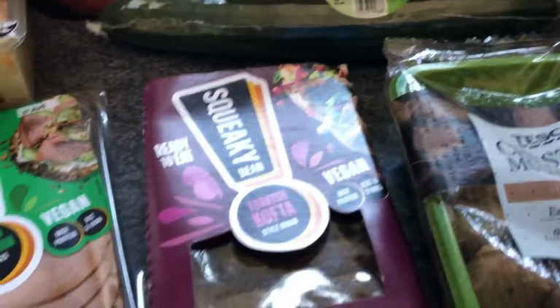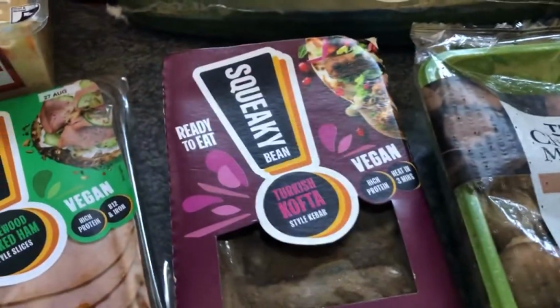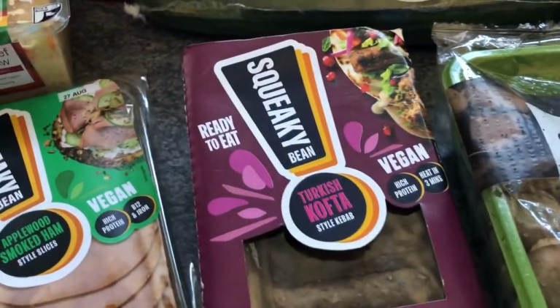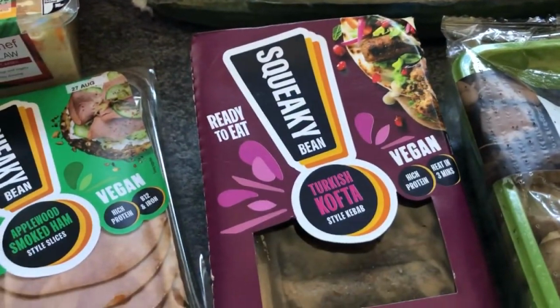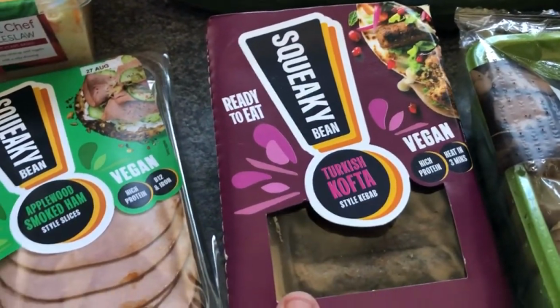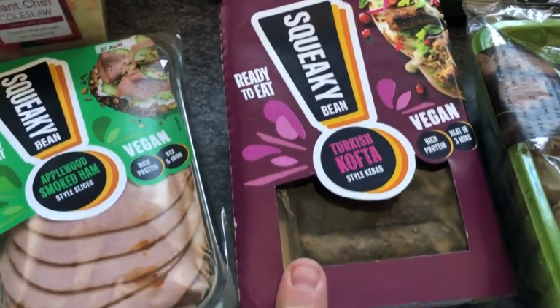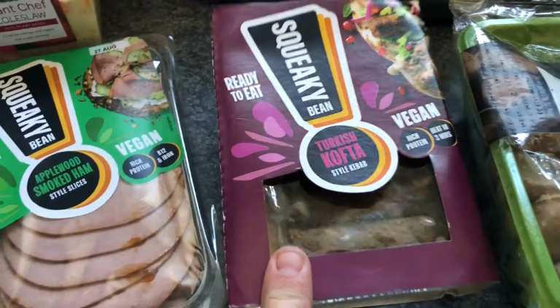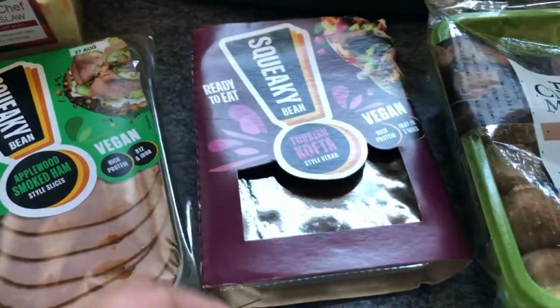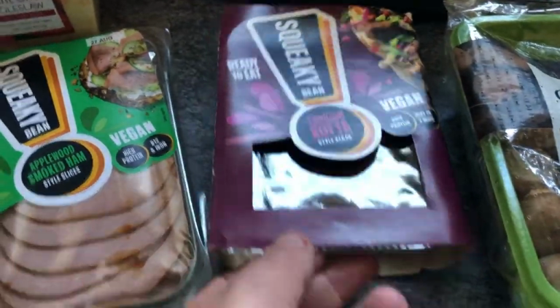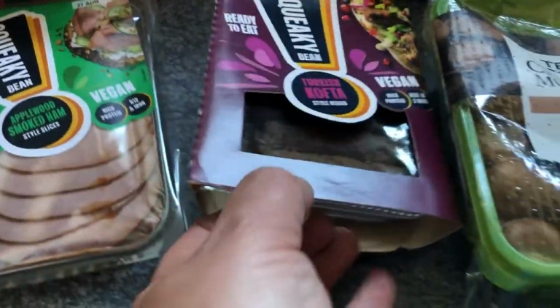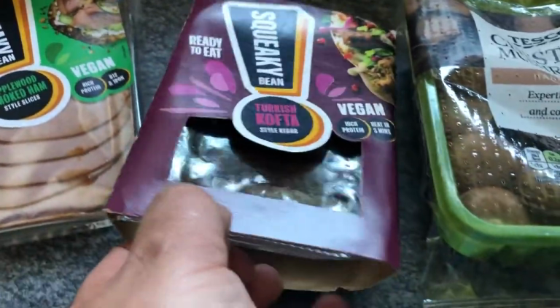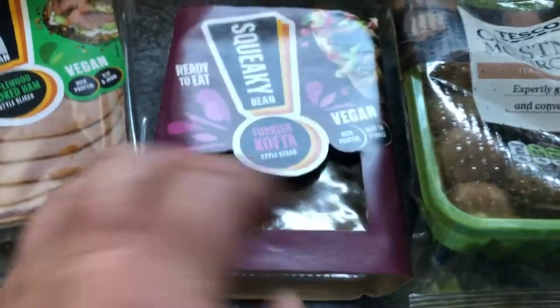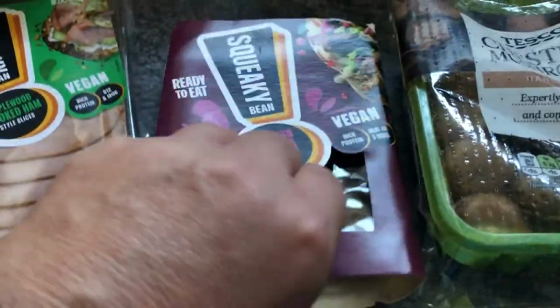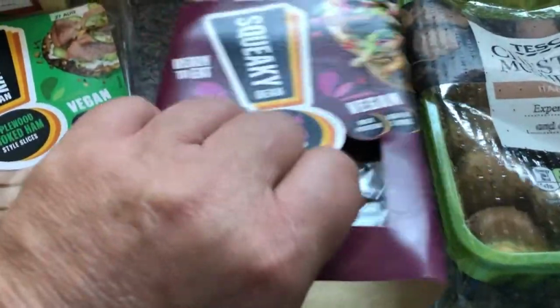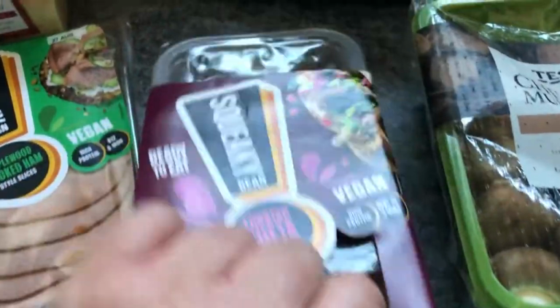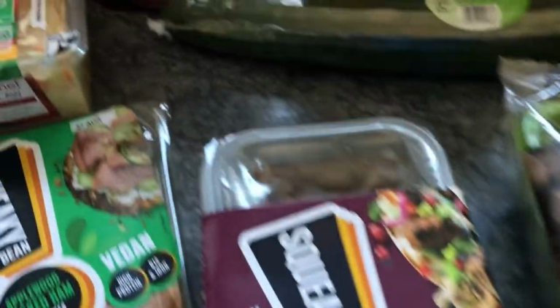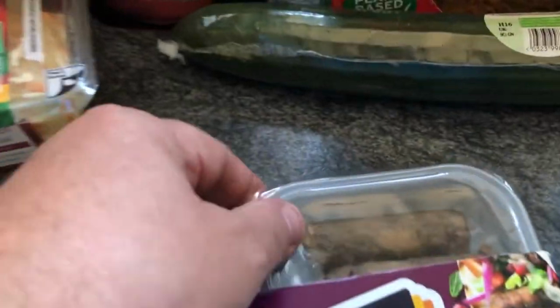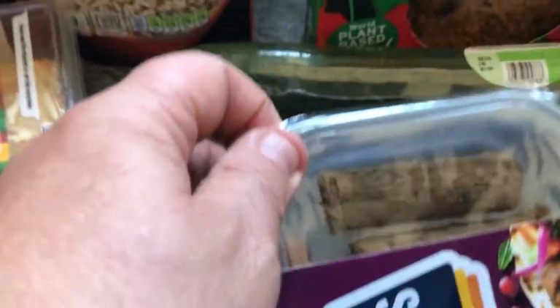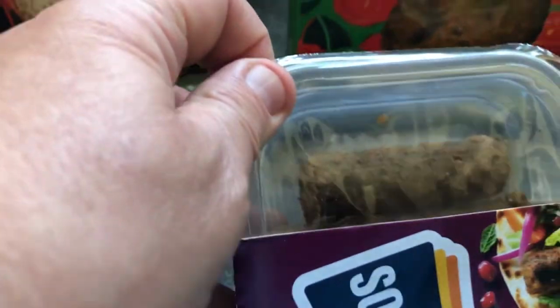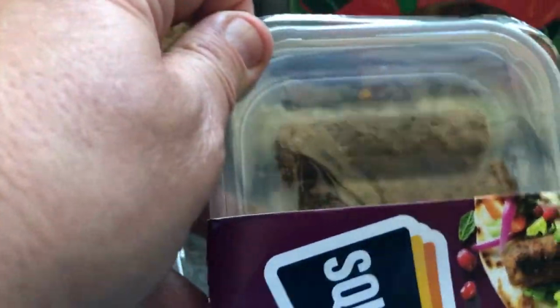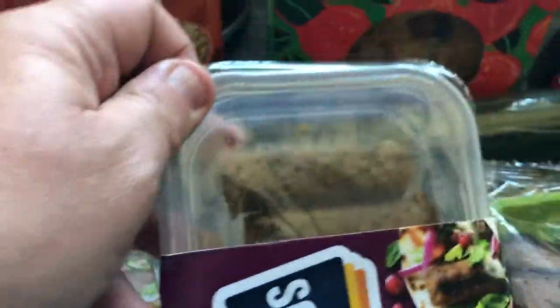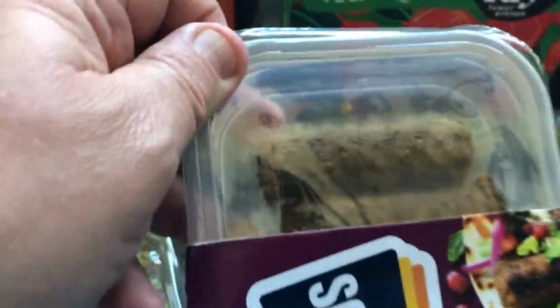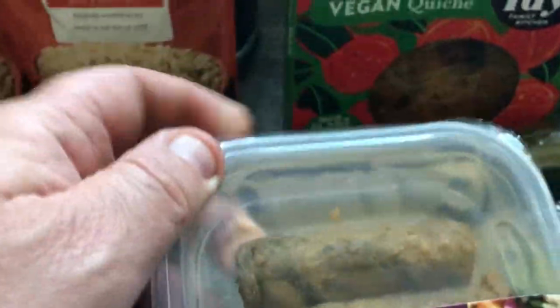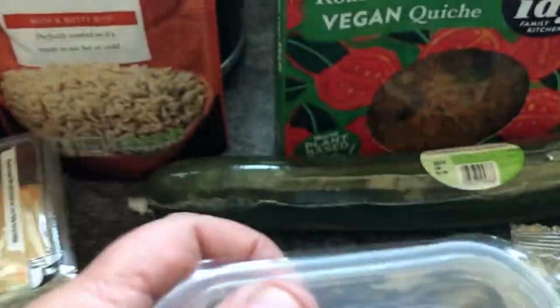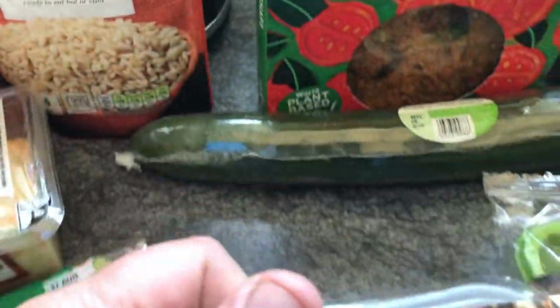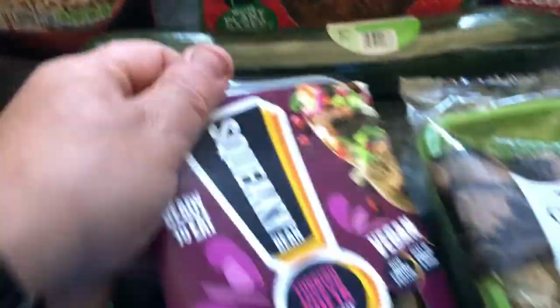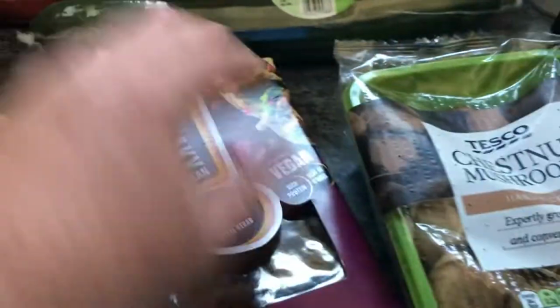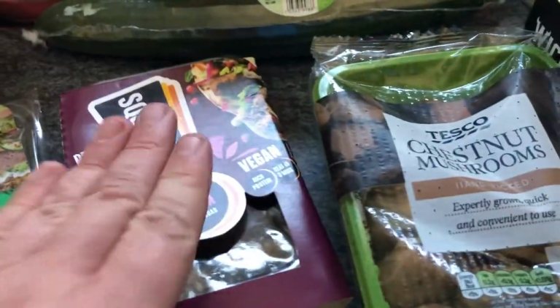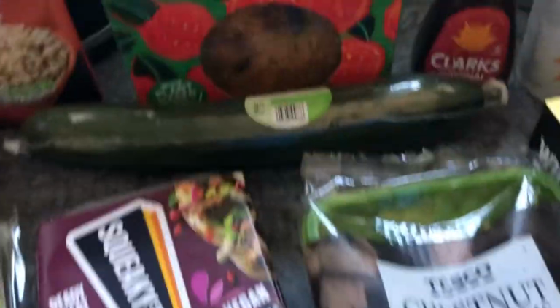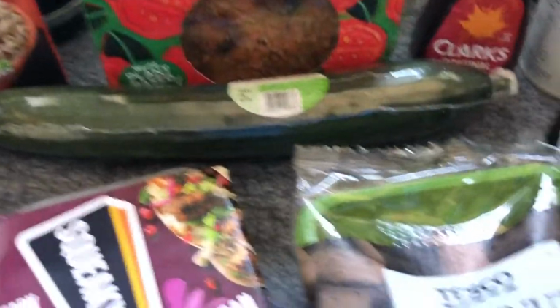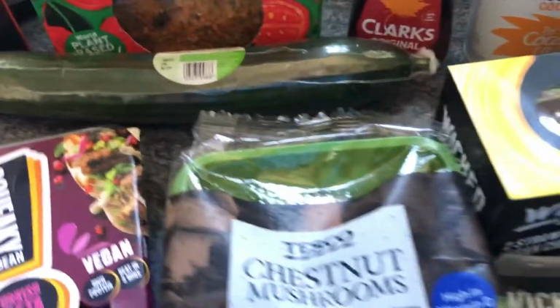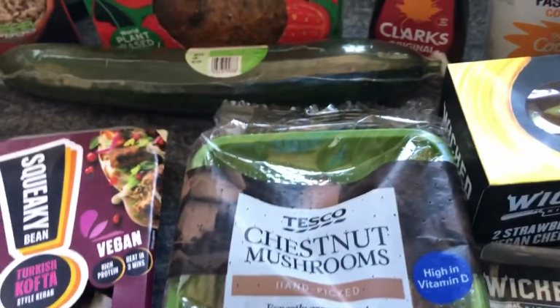I've got some of the Squeaky Bean Turkish koftas — they were £2.00. They look quite good, I had a quick peek to get the light. I've got some pitas in the freezer, so I might as well do some salad and do some koftas. They were on offer at £2.00.